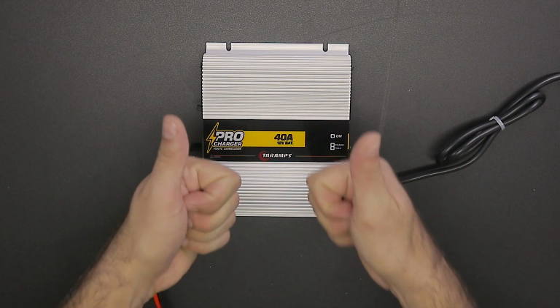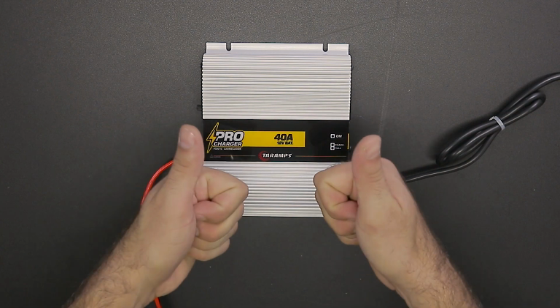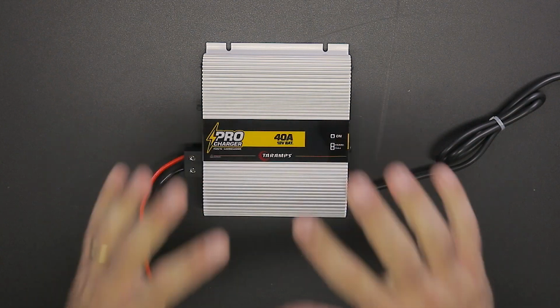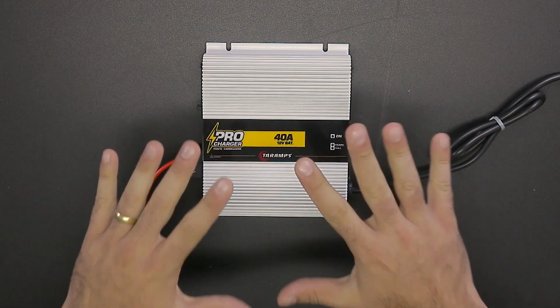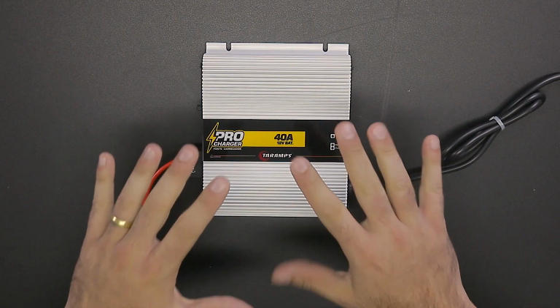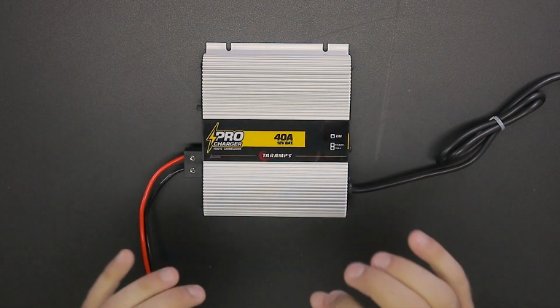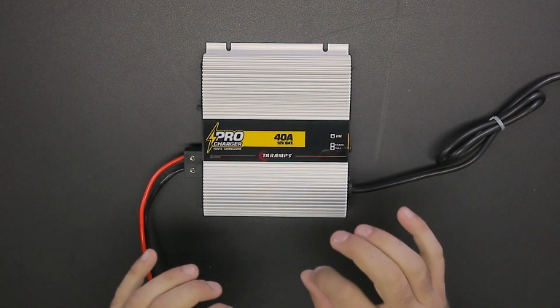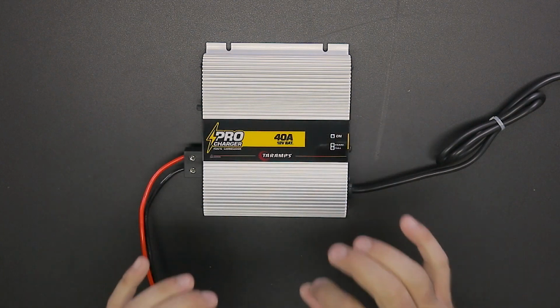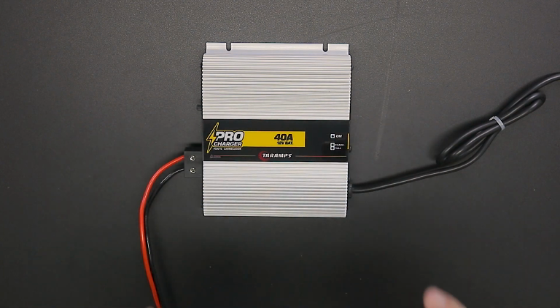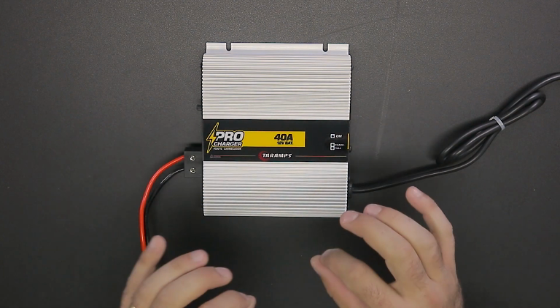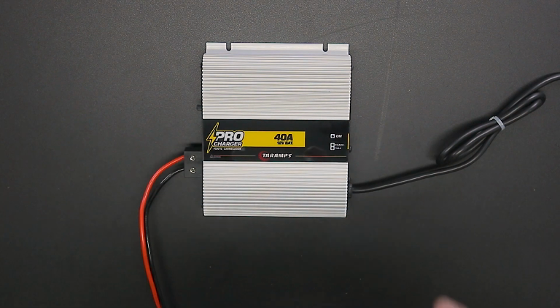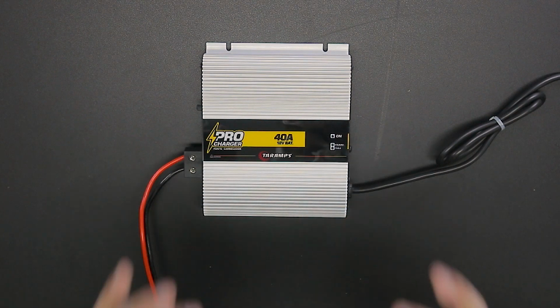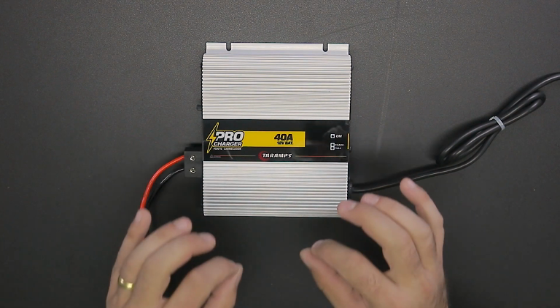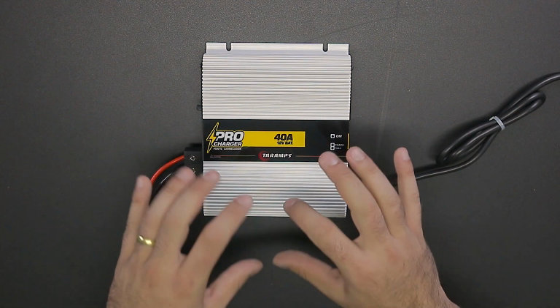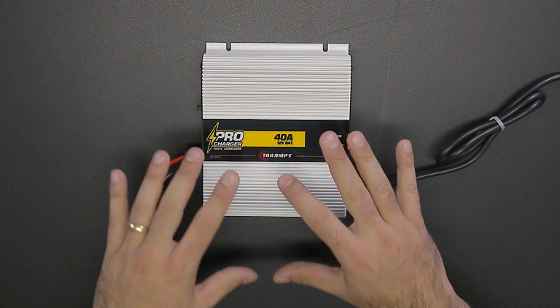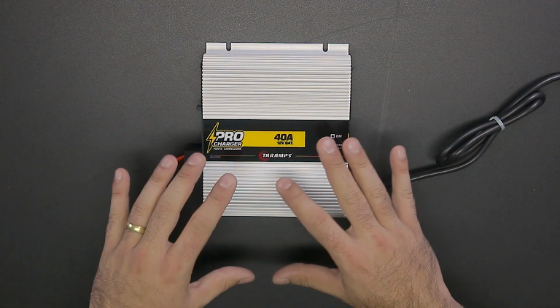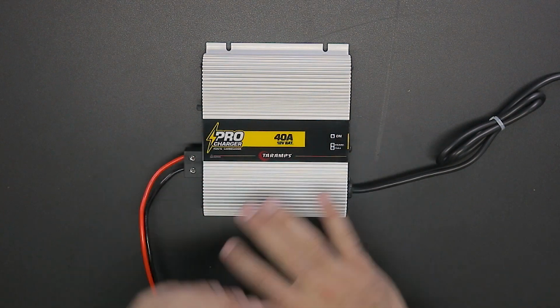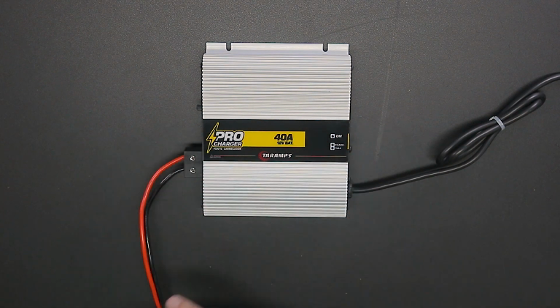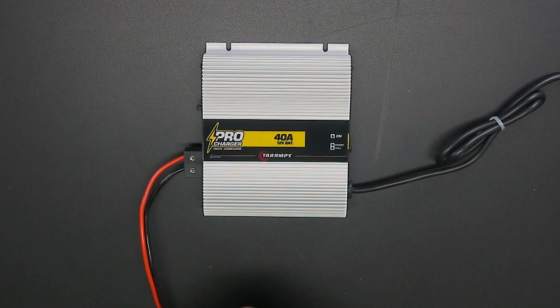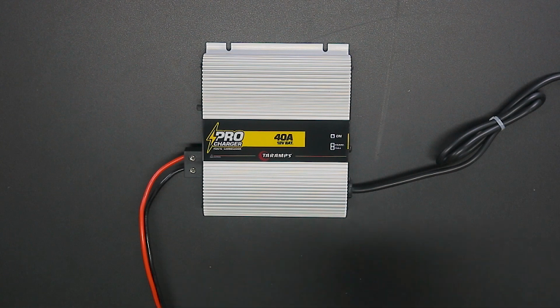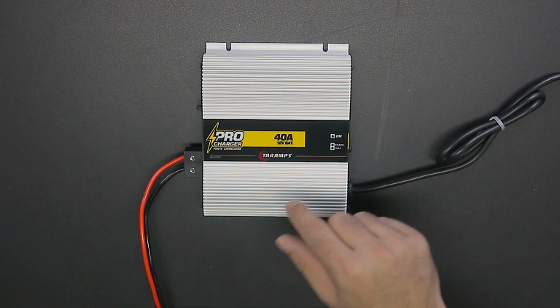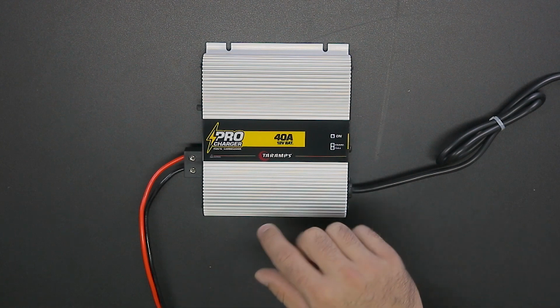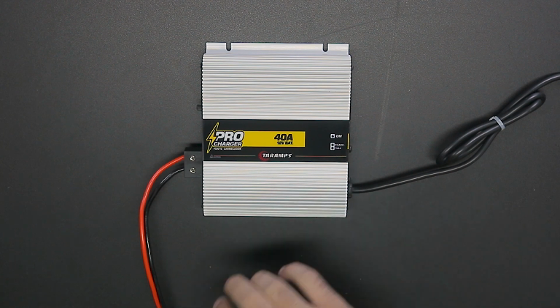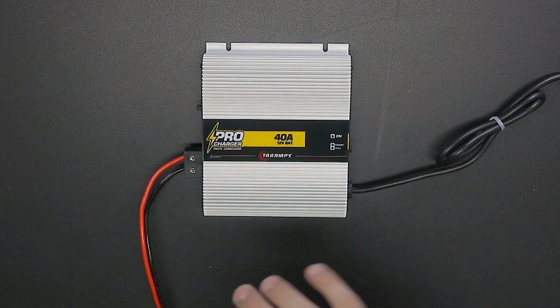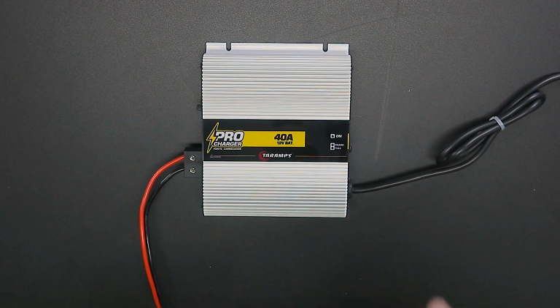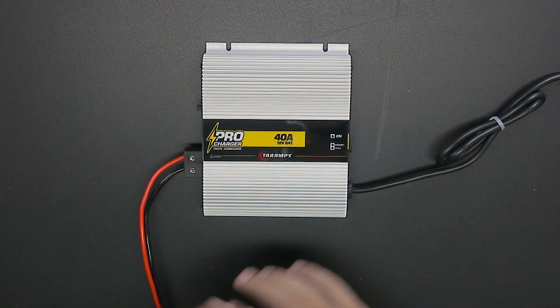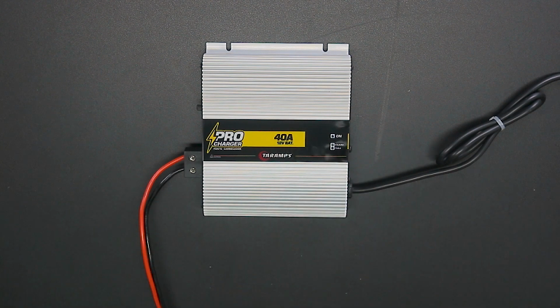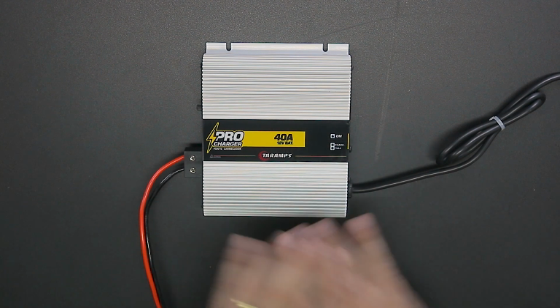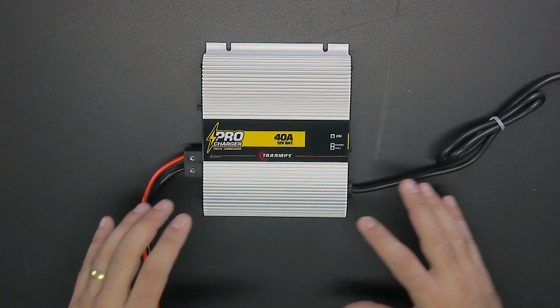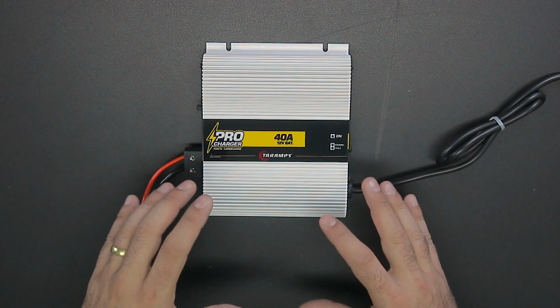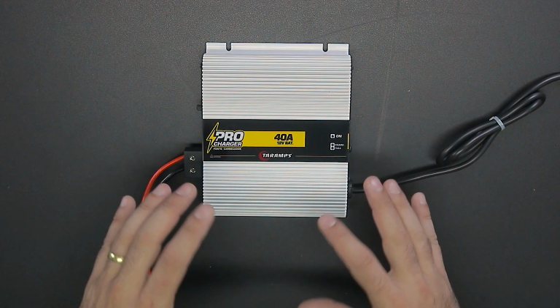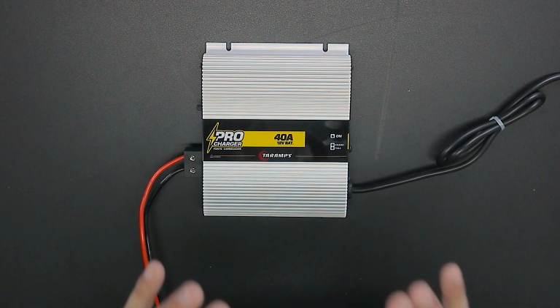Hey guys, in today's video I'm going to show you the Terra Amps ProCharger 40A in action. For you who didn't watch the unboxing video, I'll quickly talk about this power supply.